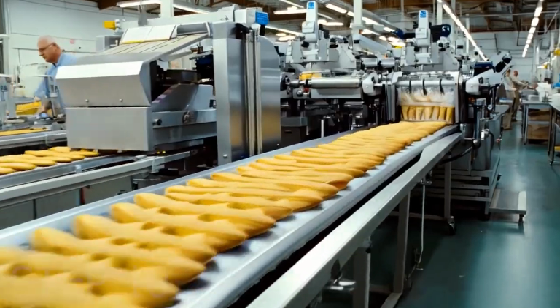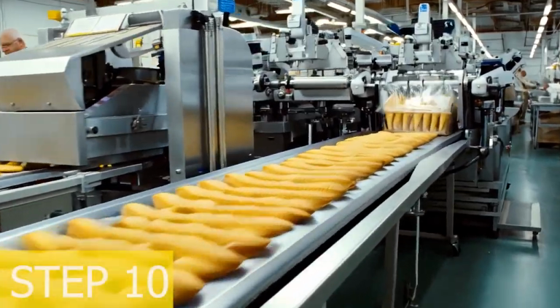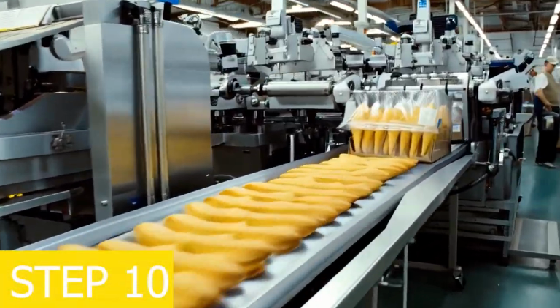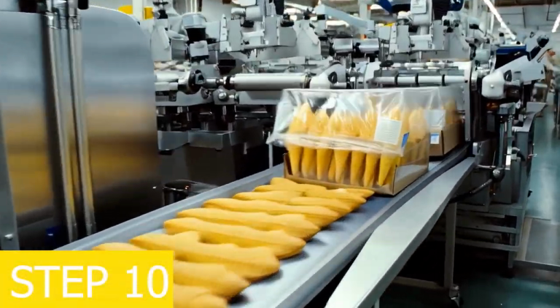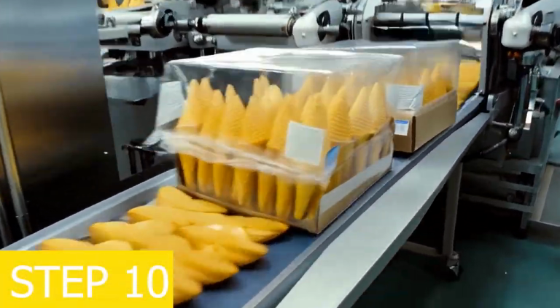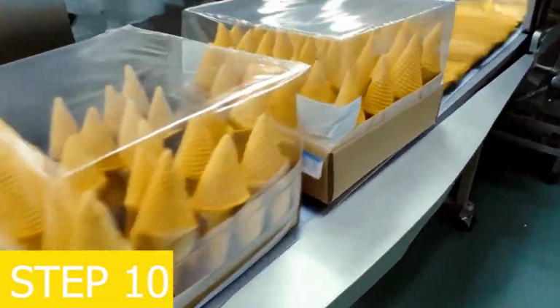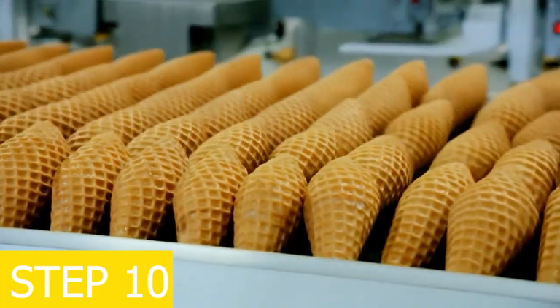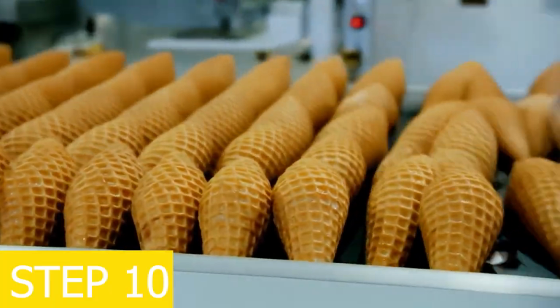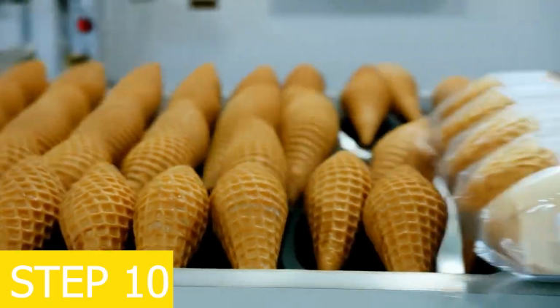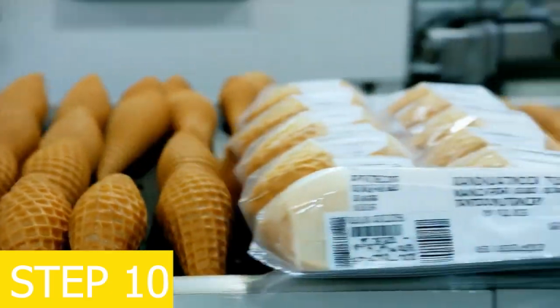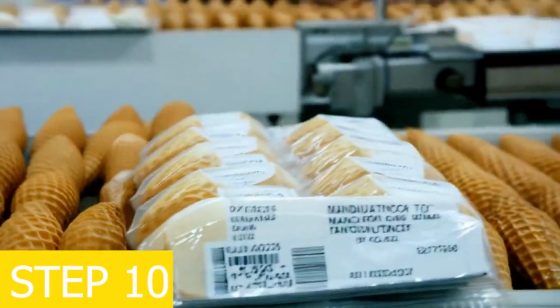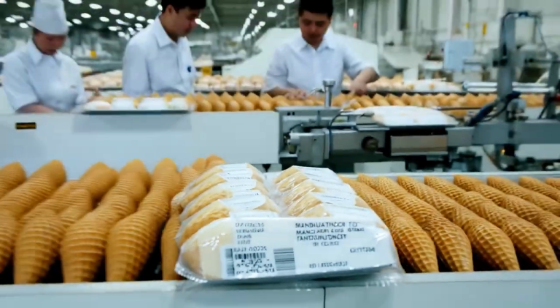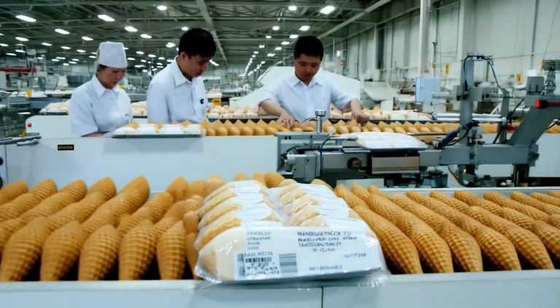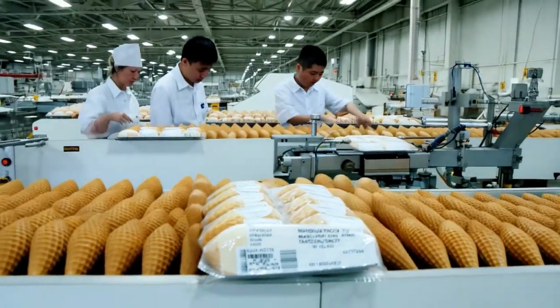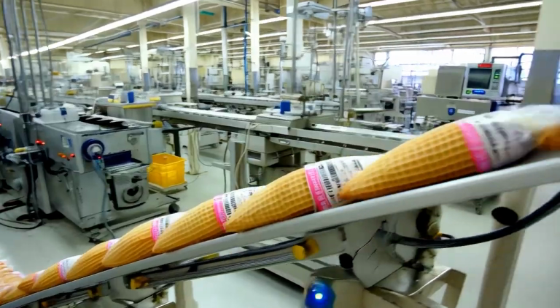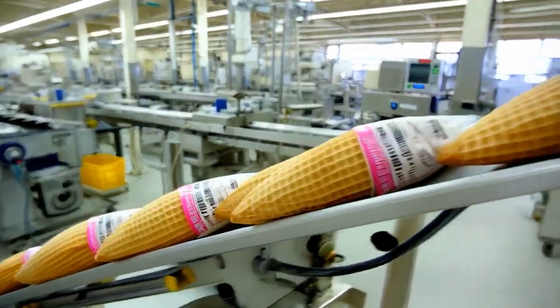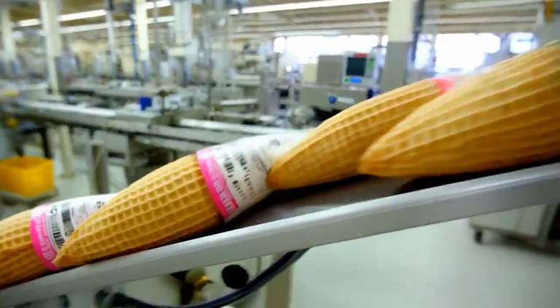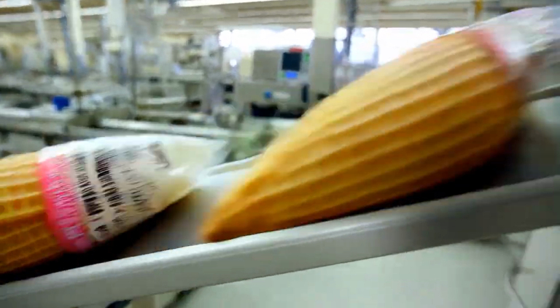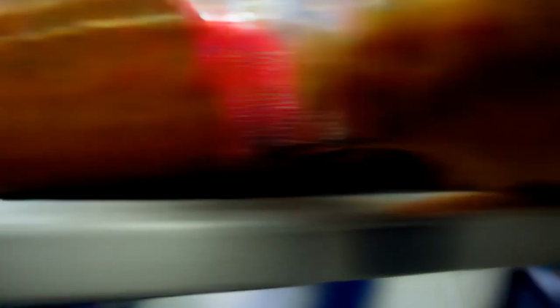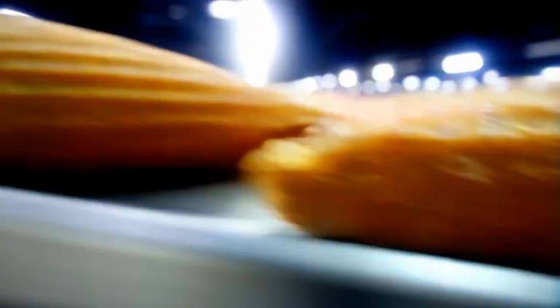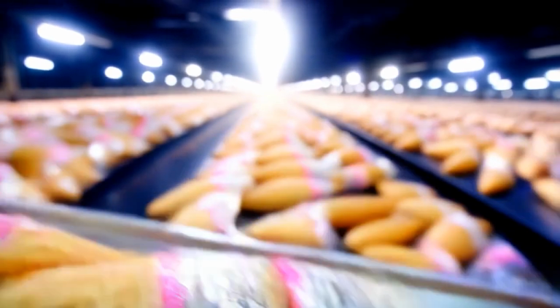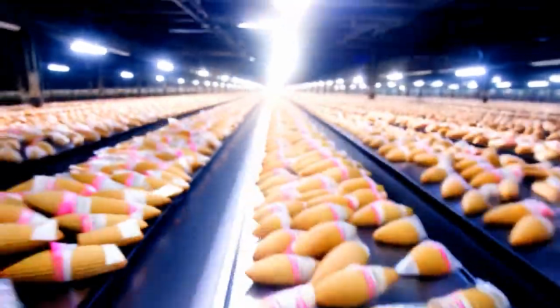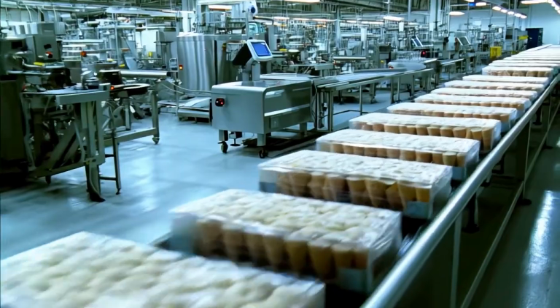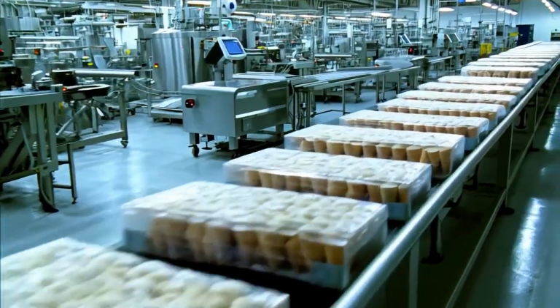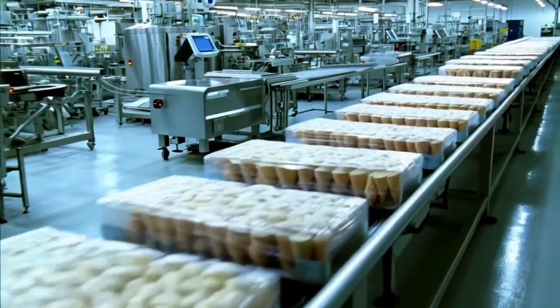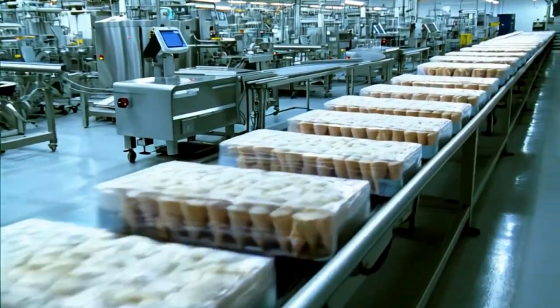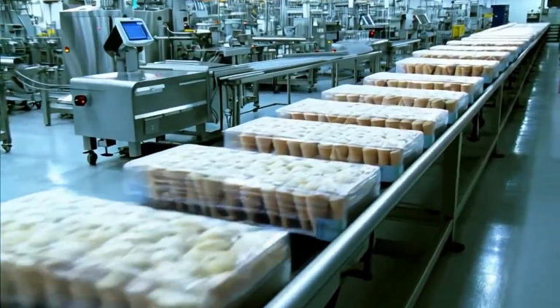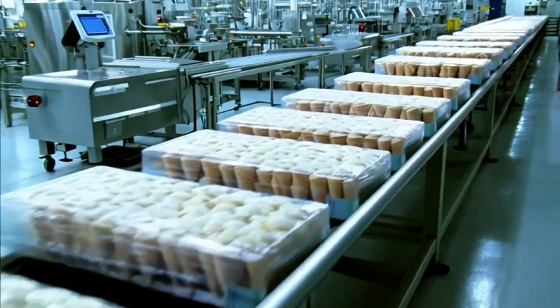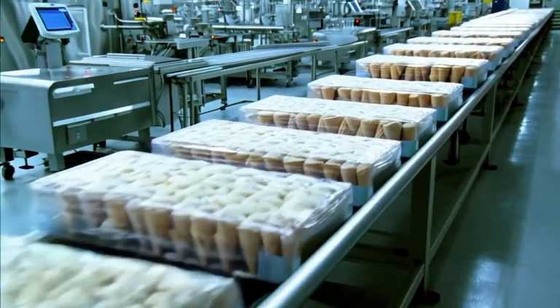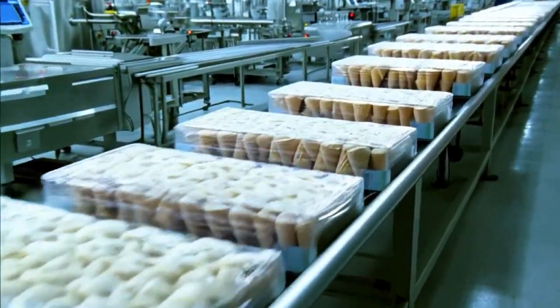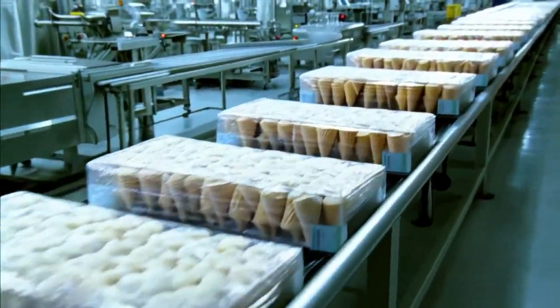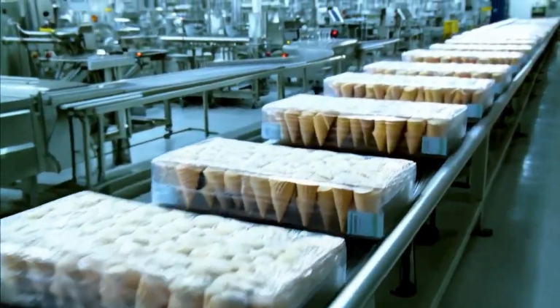Step 10: packaging. At the ice cream cone manufacturing factory, ice cream cones are packed using specialized moisture and light-resistant packaging. The packaging includes manufacturing dates, expiry dates, and traceable barcodes.